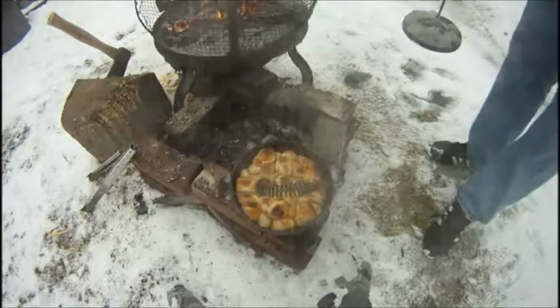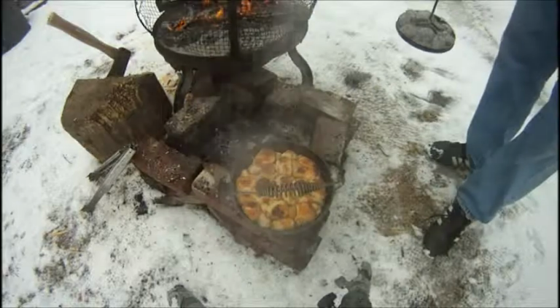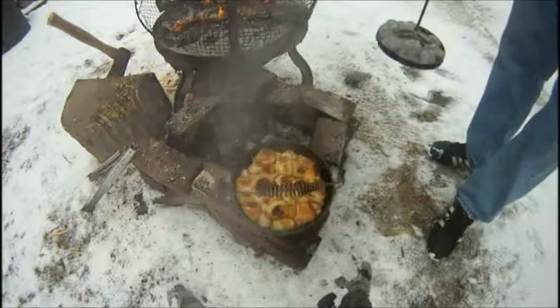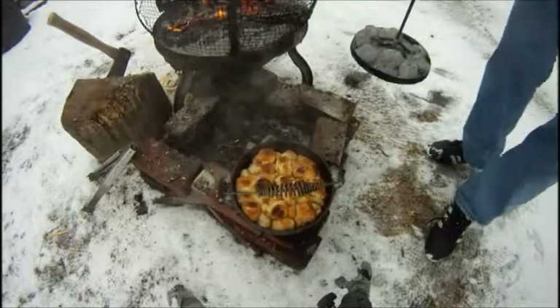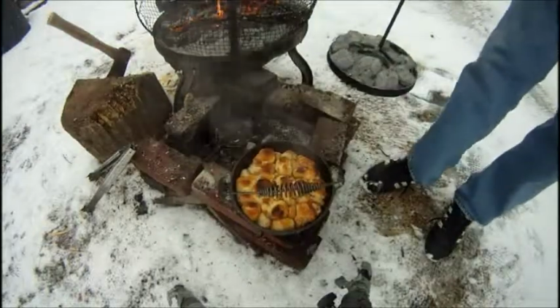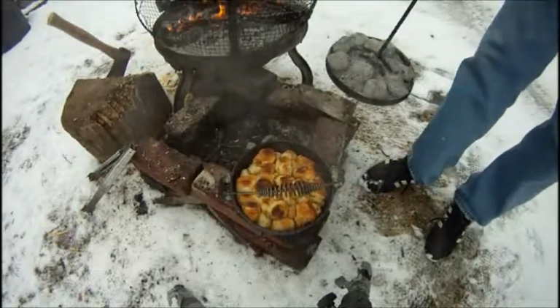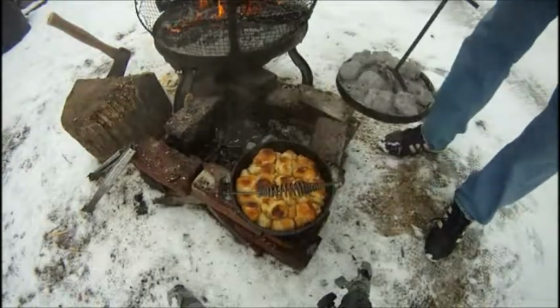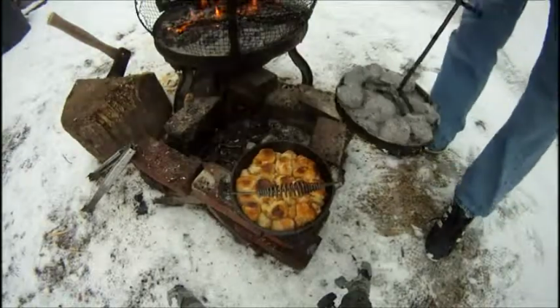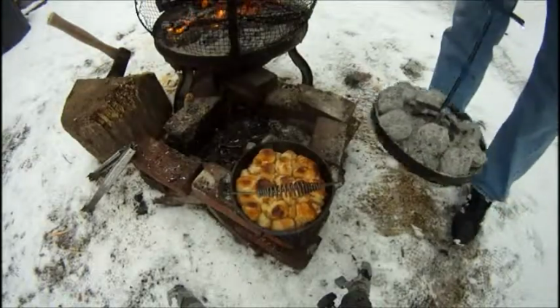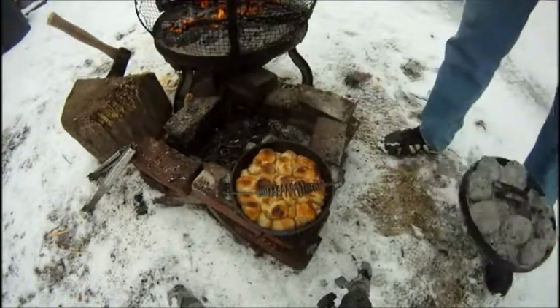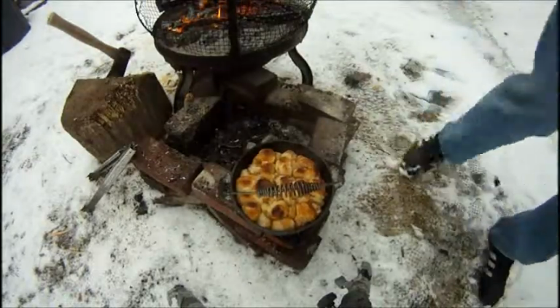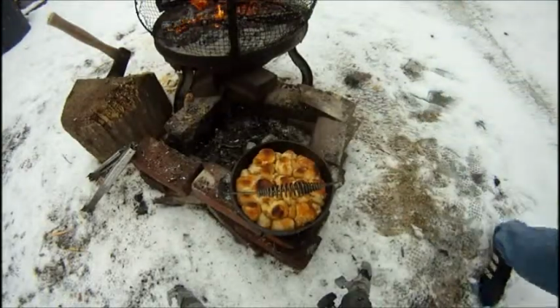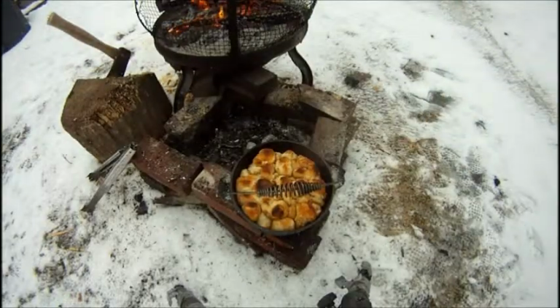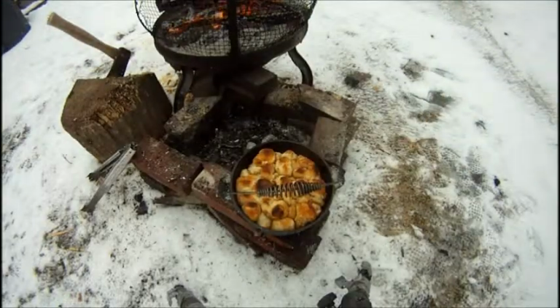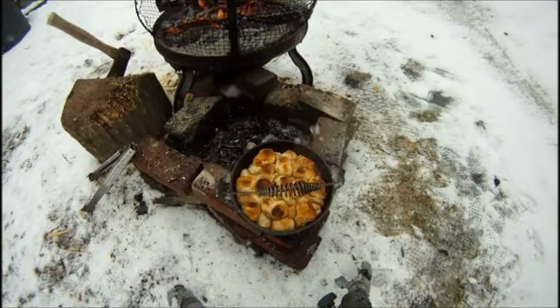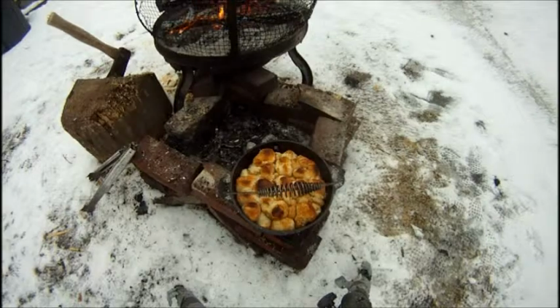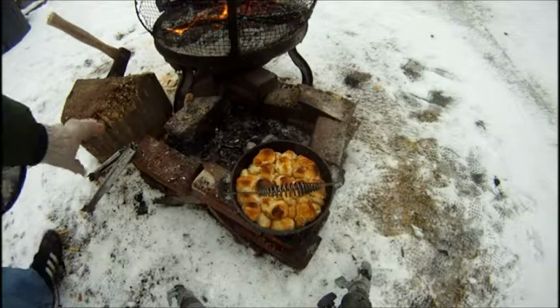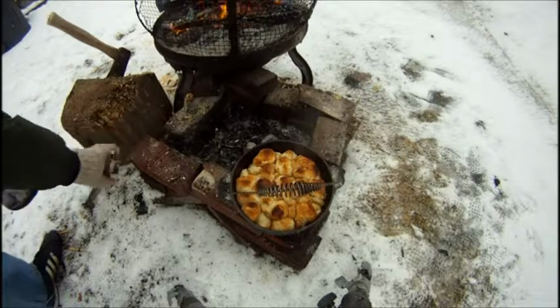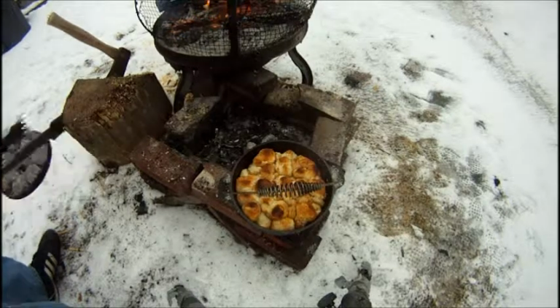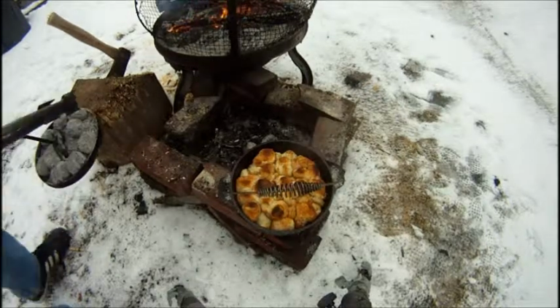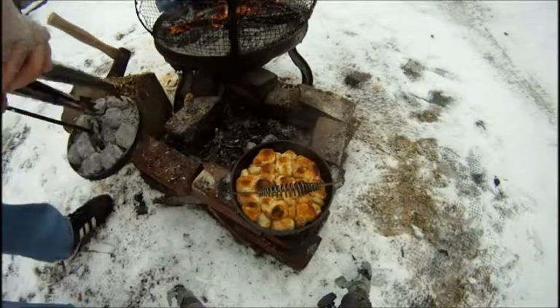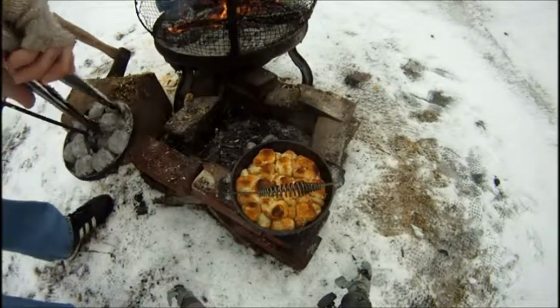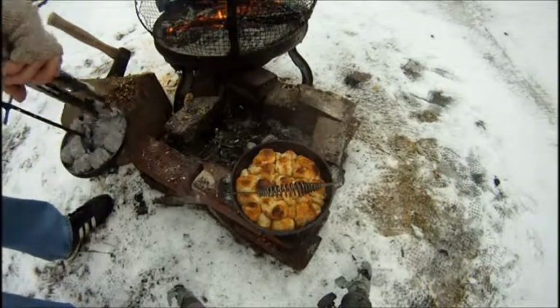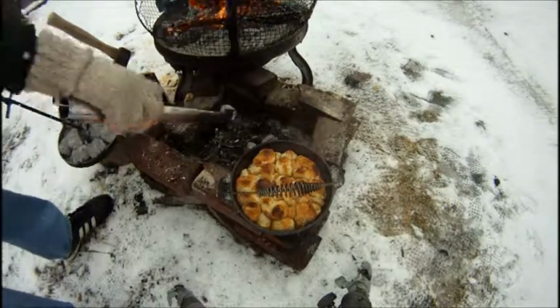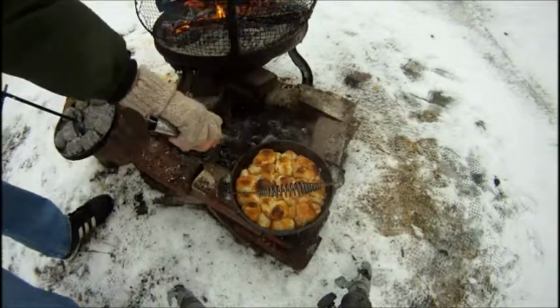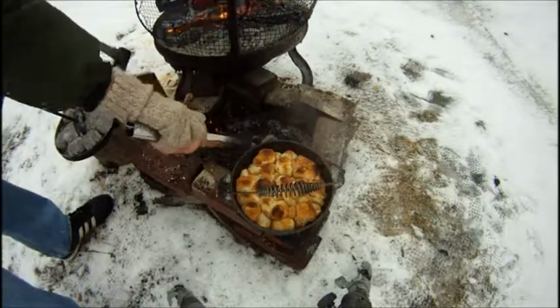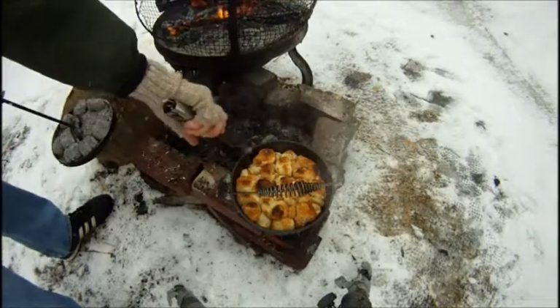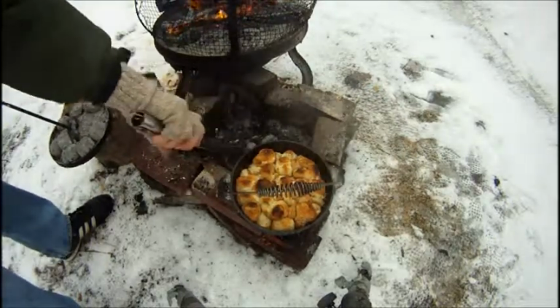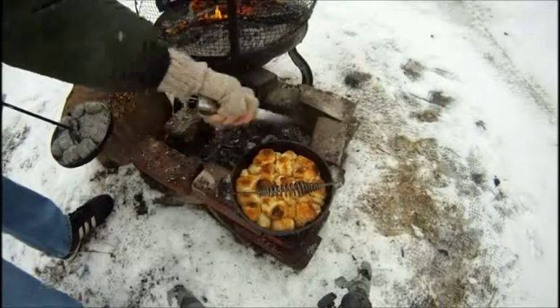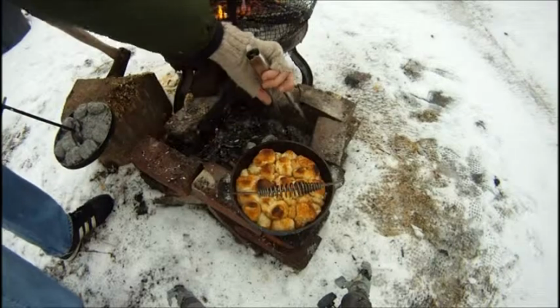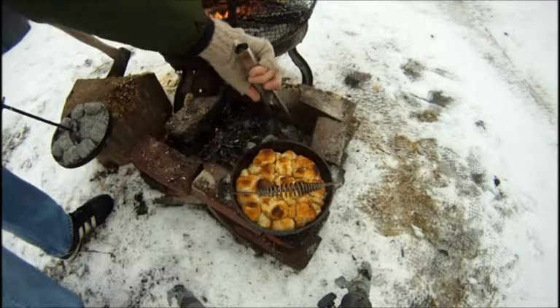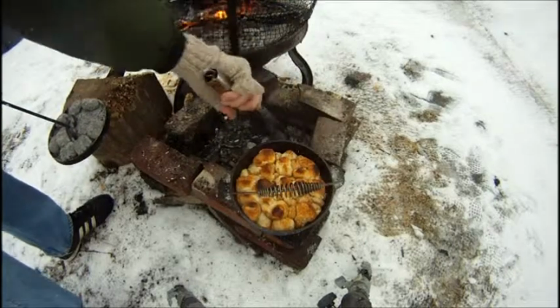And it squirts a little bit. I'm going to have to pick off some of these top pieces and put them around the bottom.